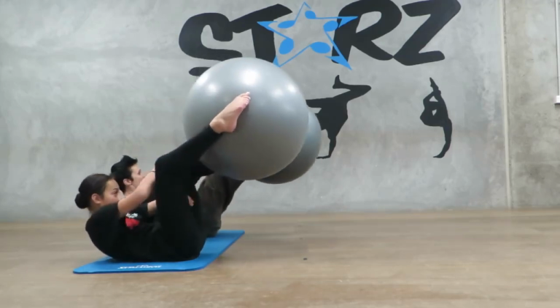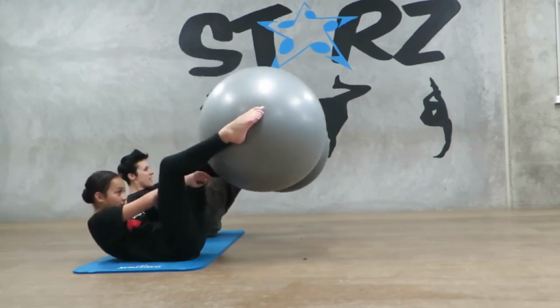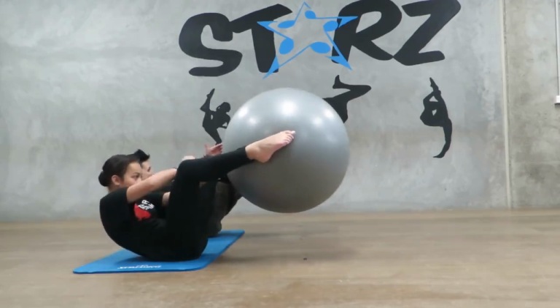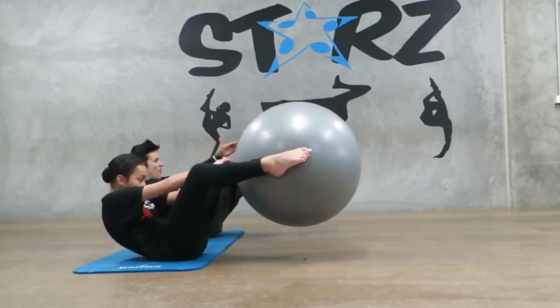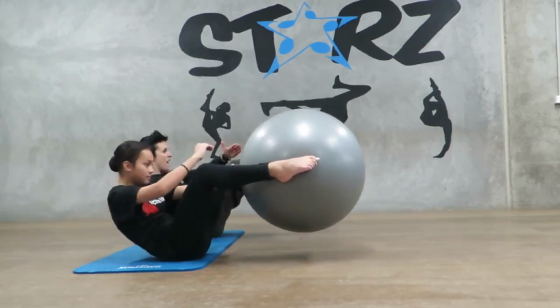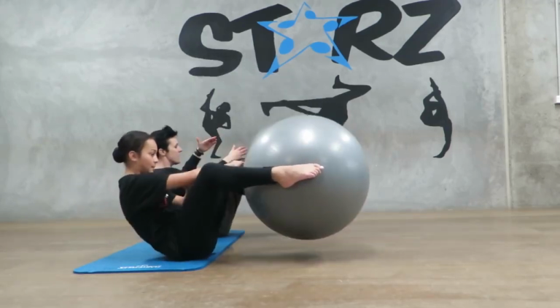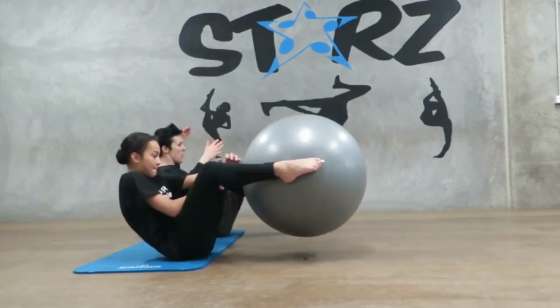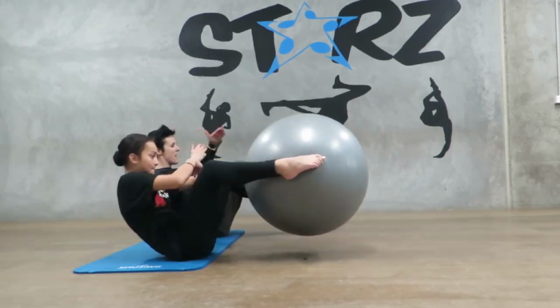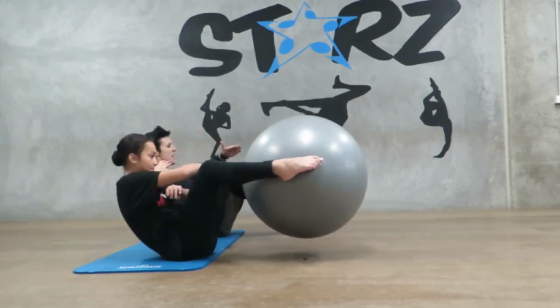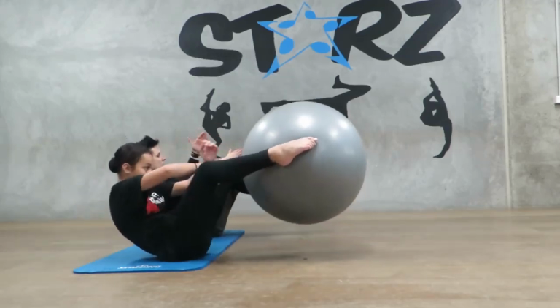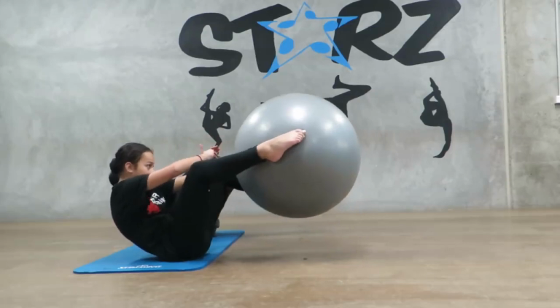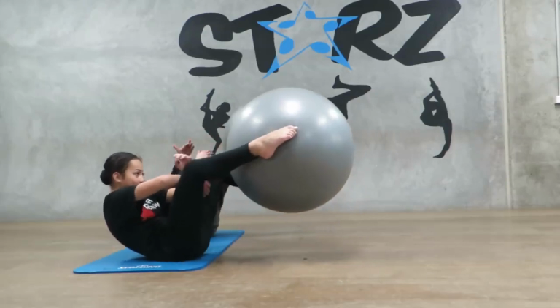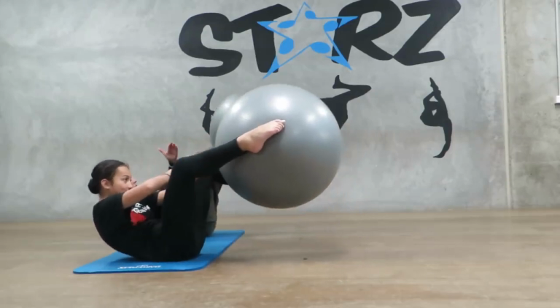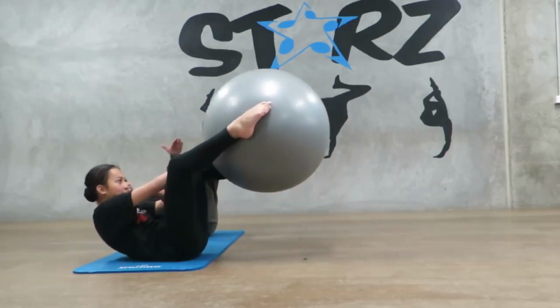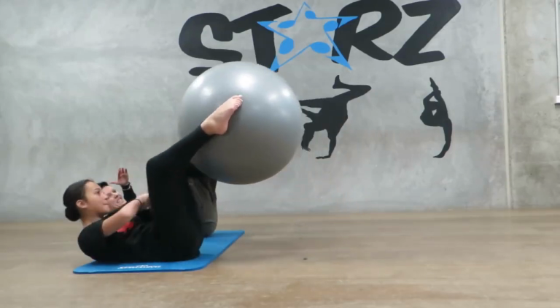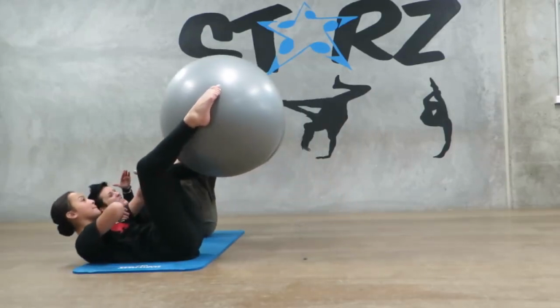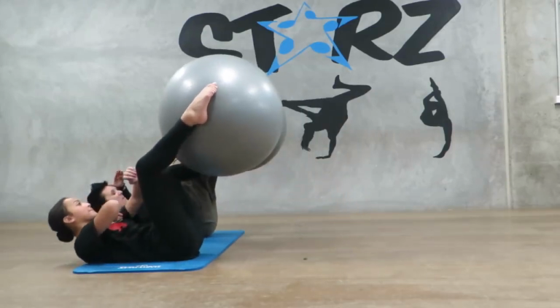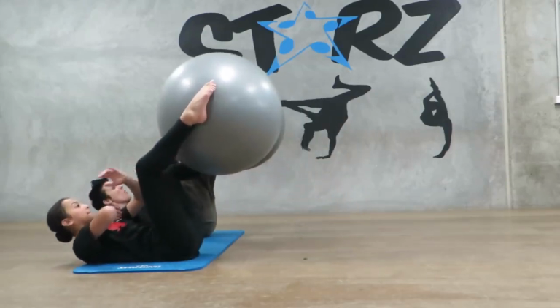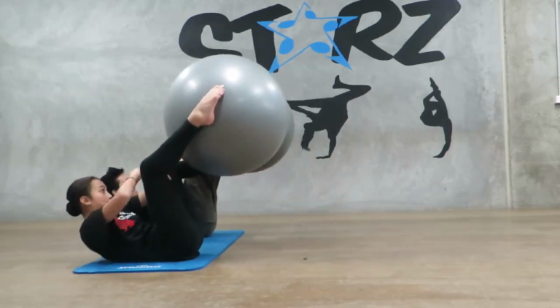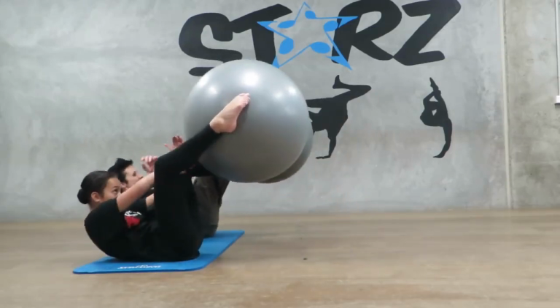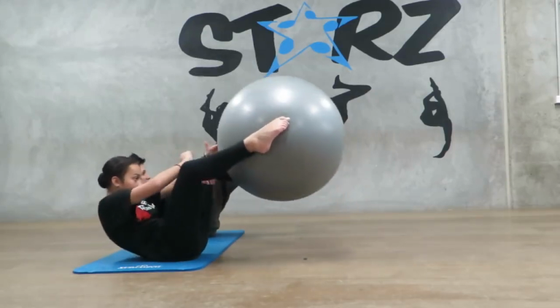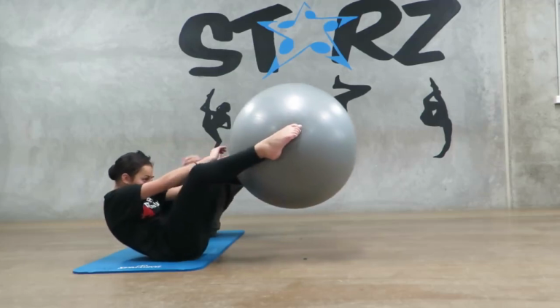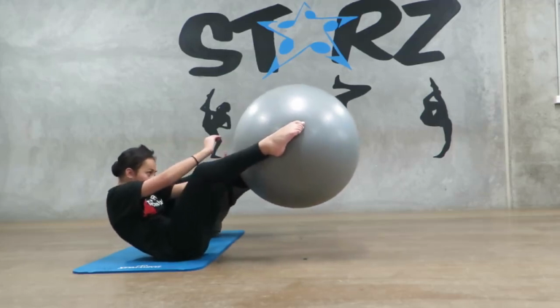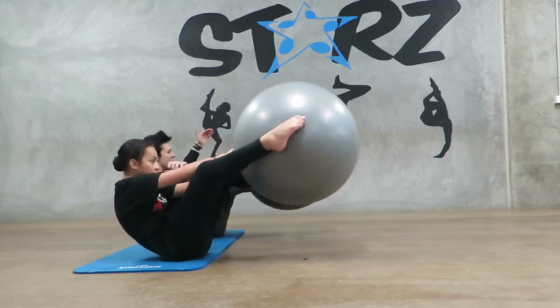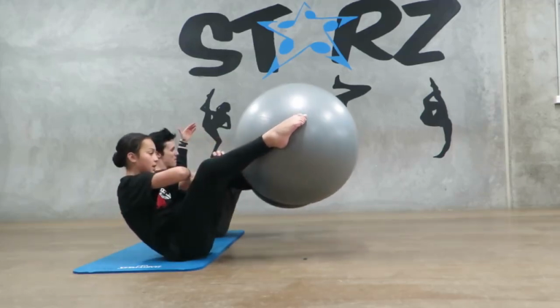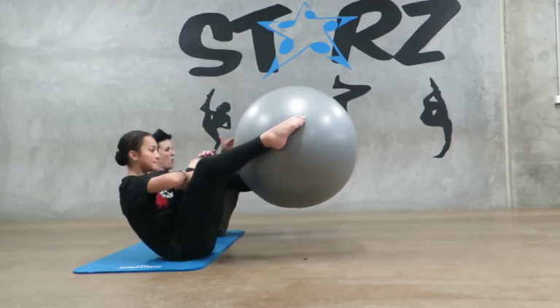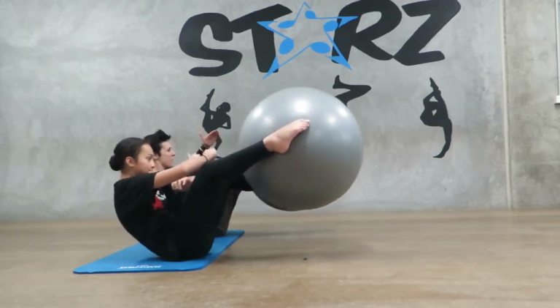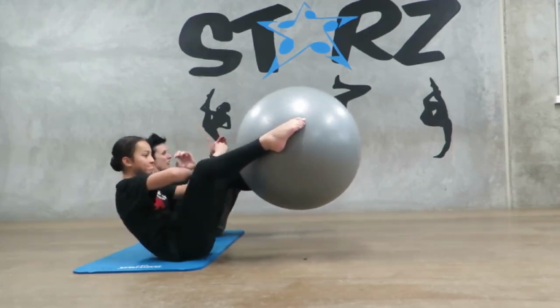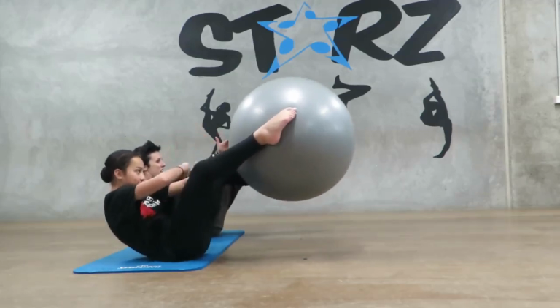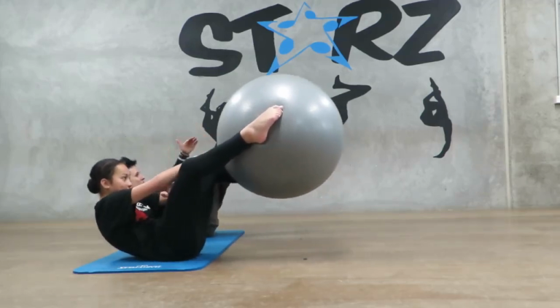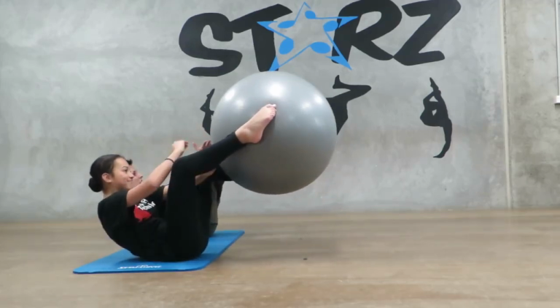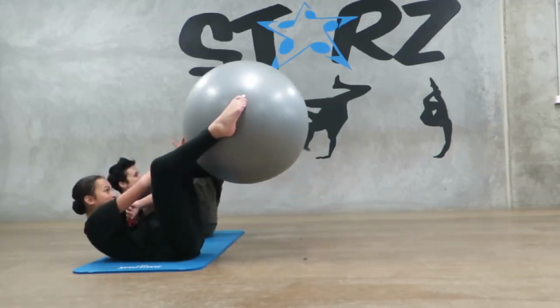Two, three, four, five, six — and then we go down. Chase, two, three, four, five, six. Awesome — and up: one, two, three, four, five, six. And back: one, two, three, four, five, six.